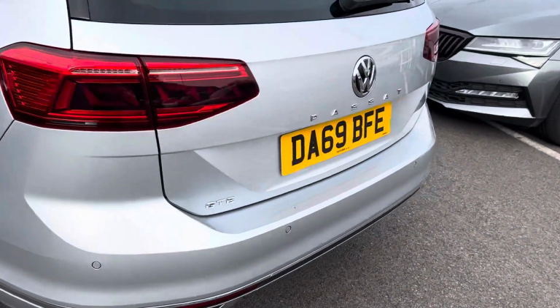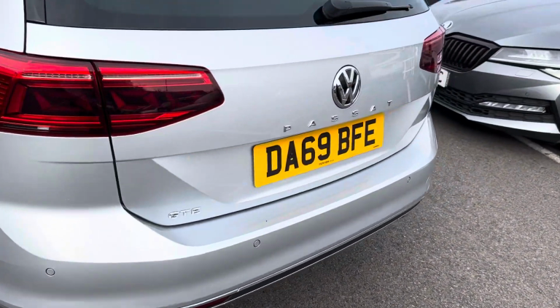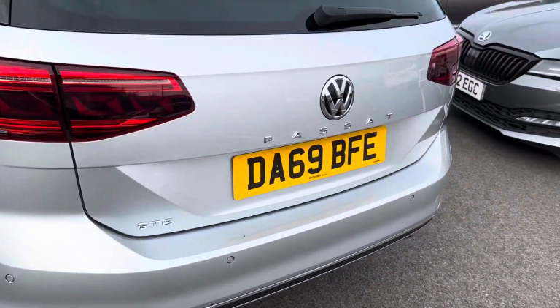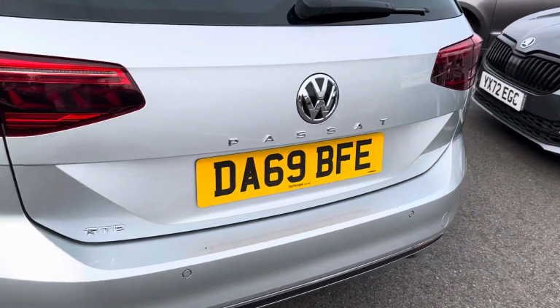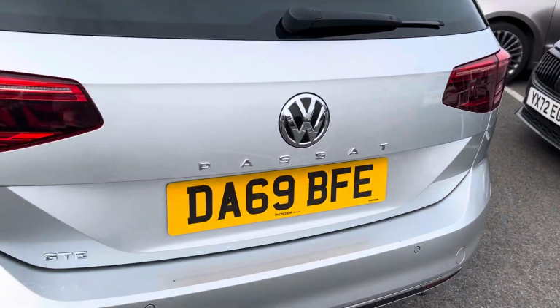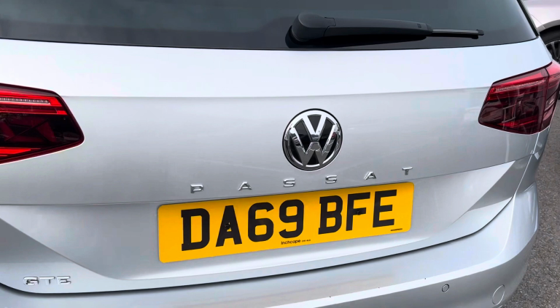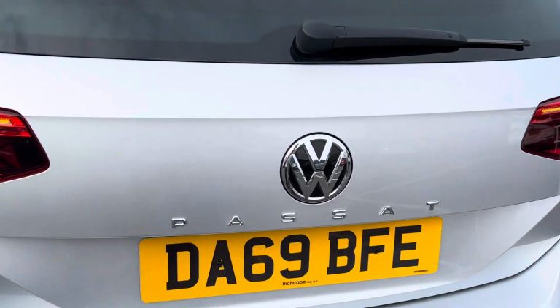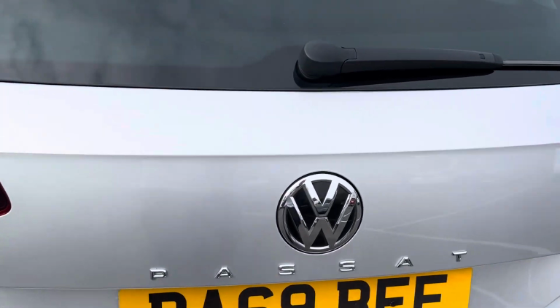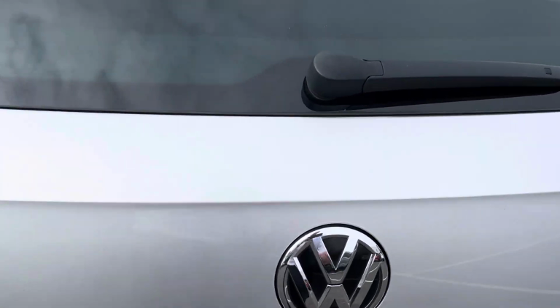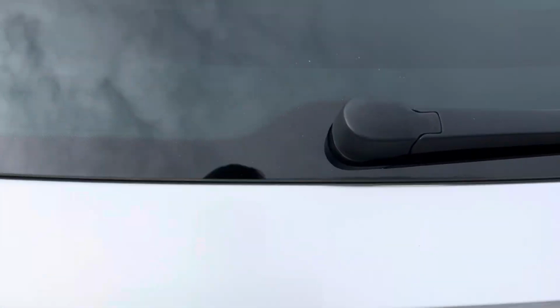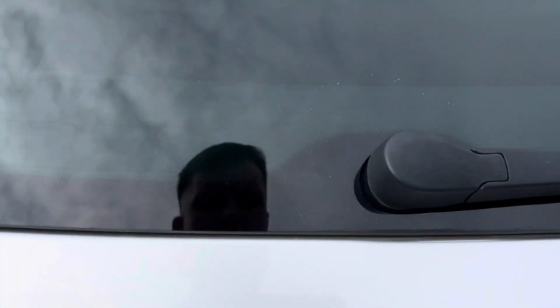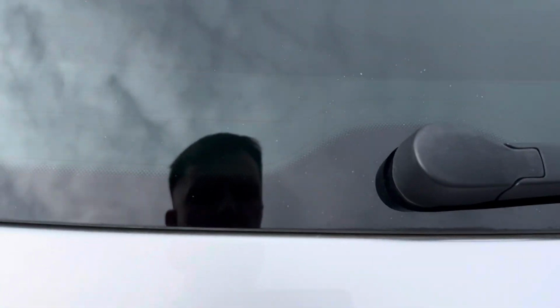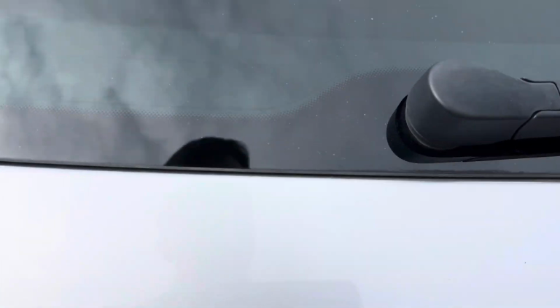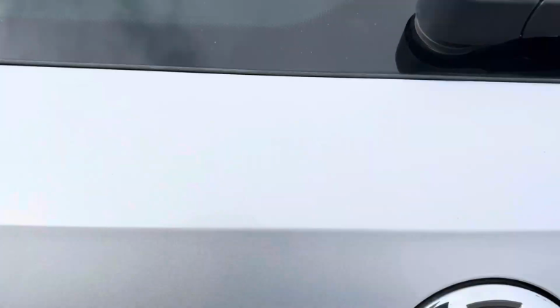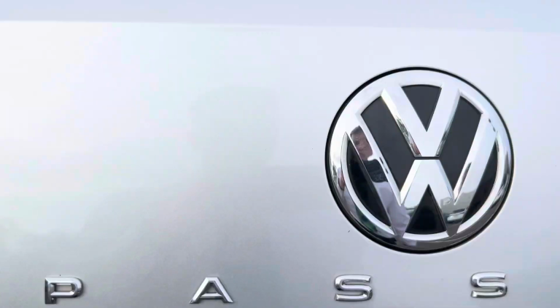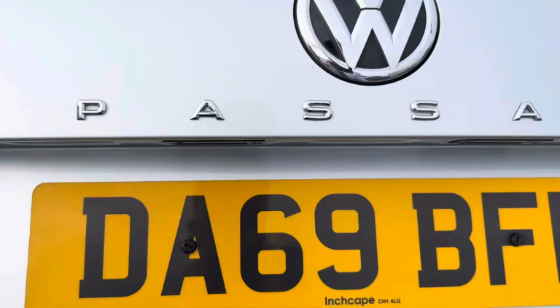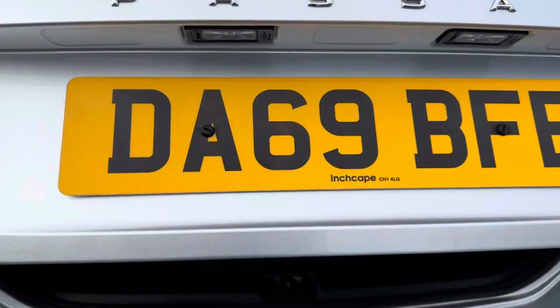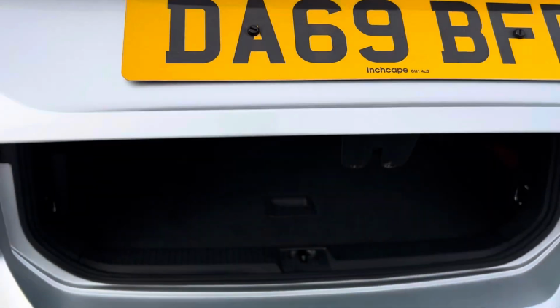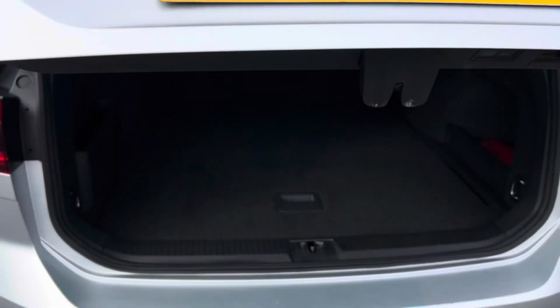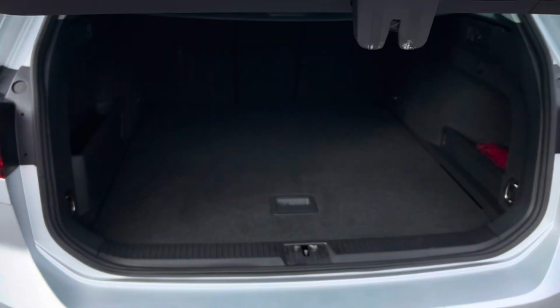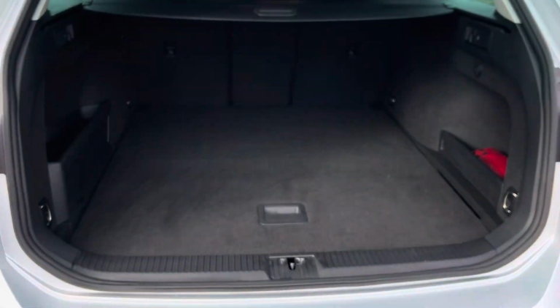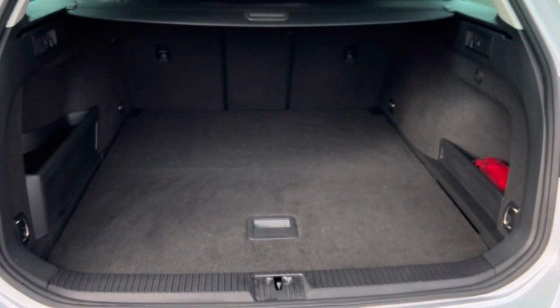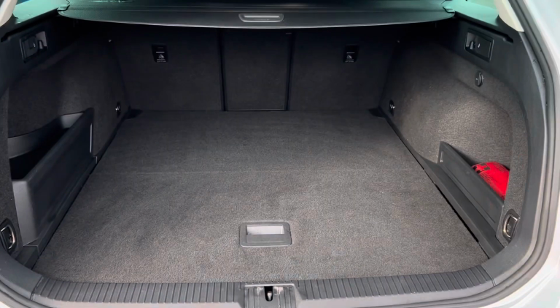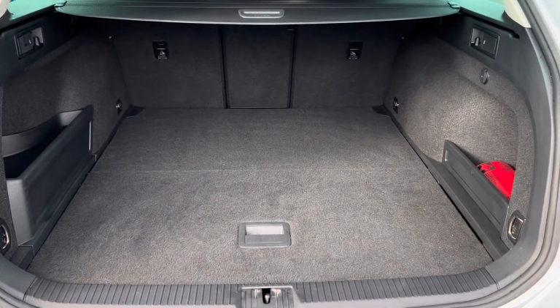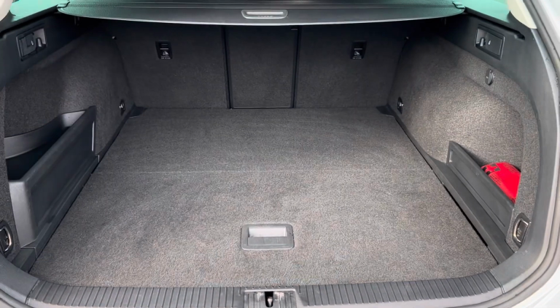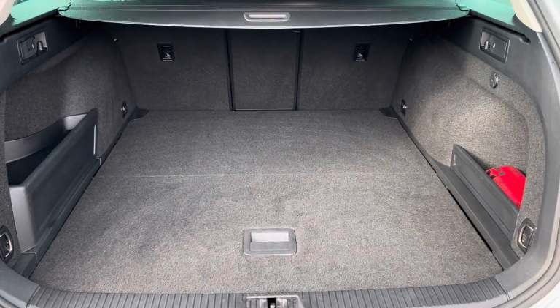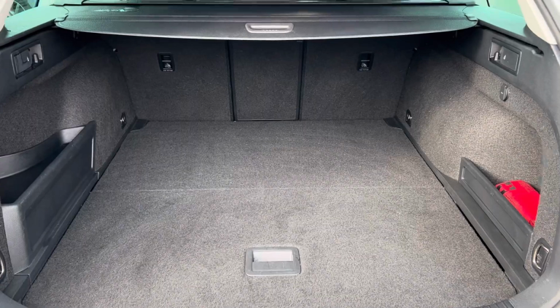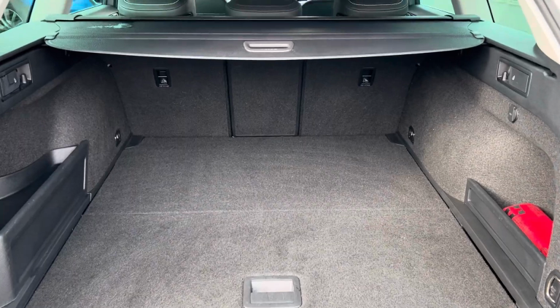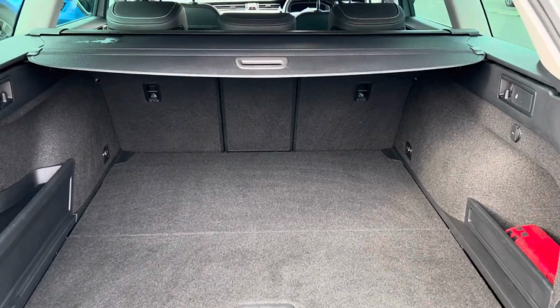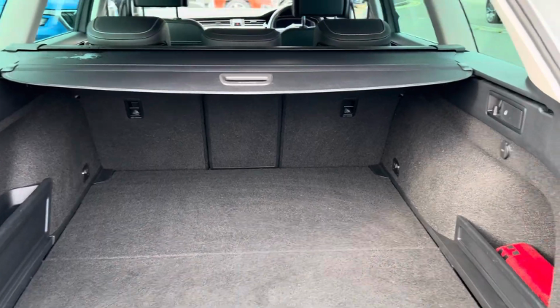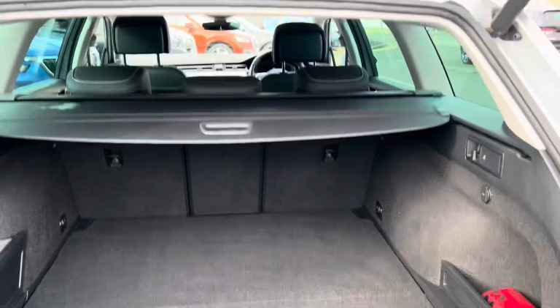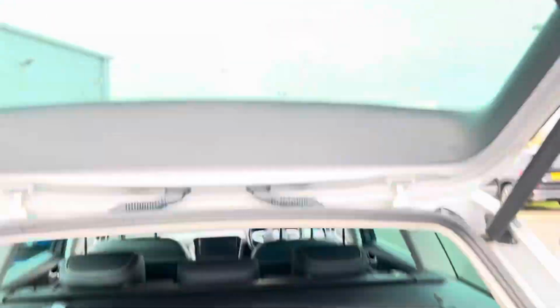You've also got an automatic power tailgate. As you can see, you've got plenty of boot space in the back with a parcel shelf as well.